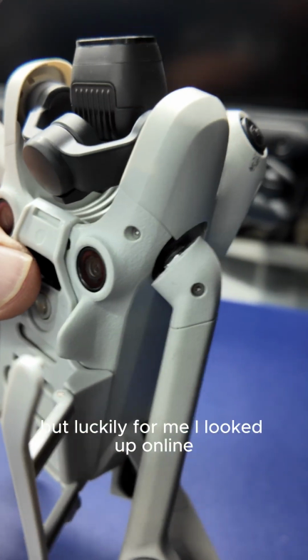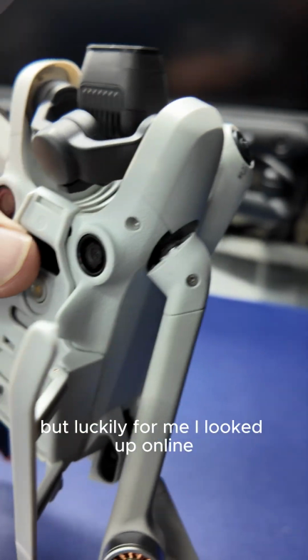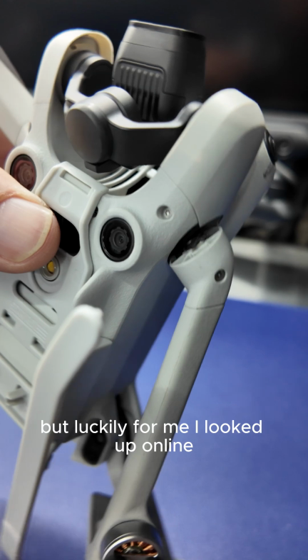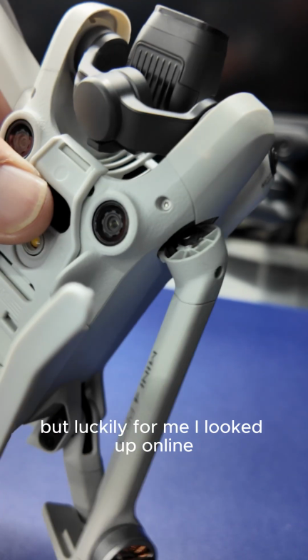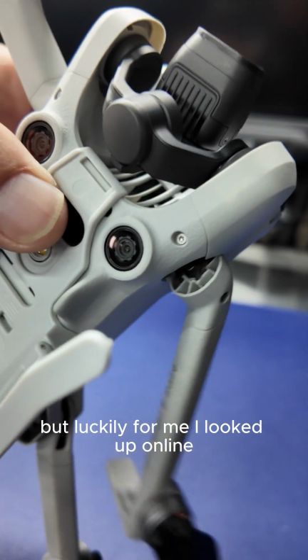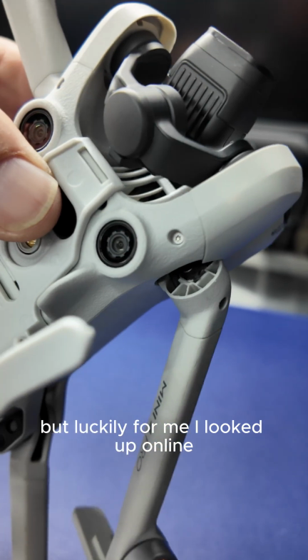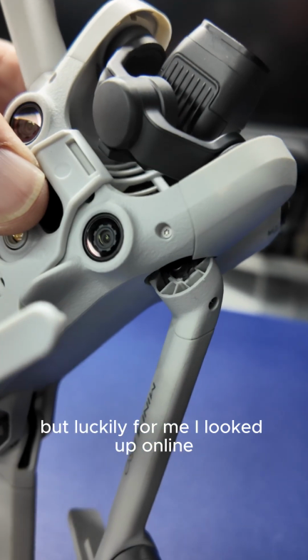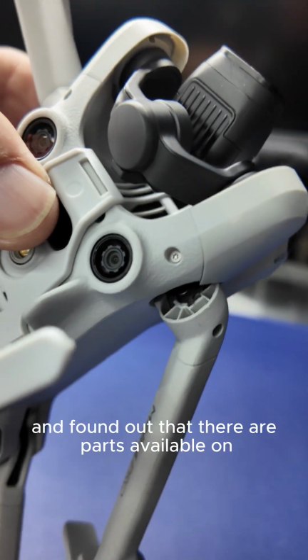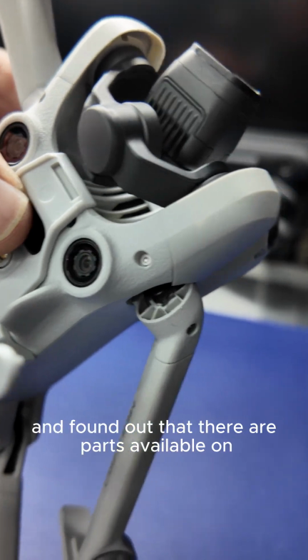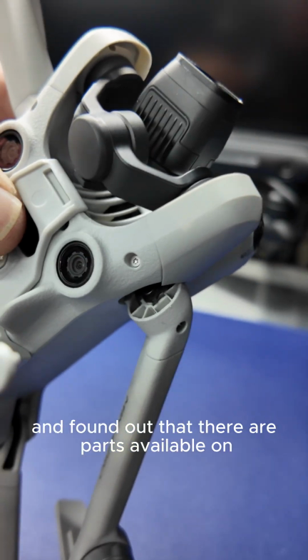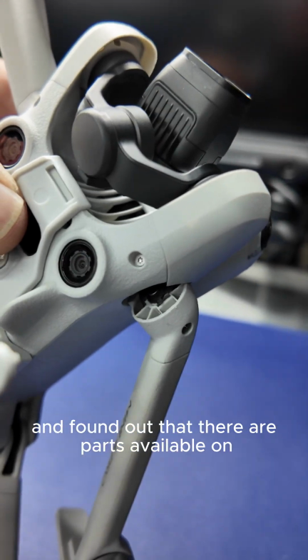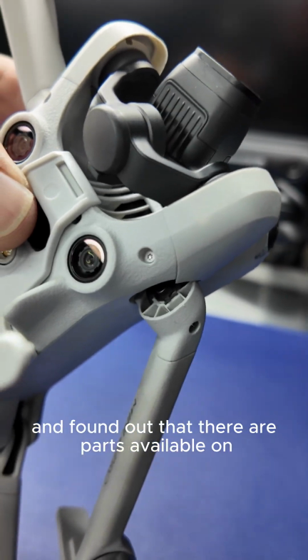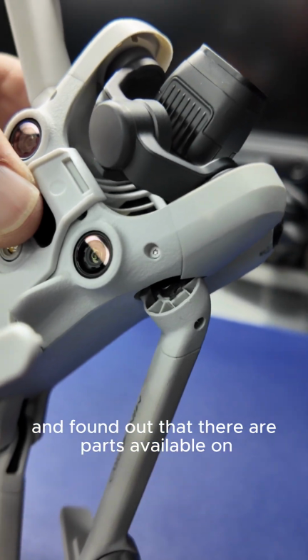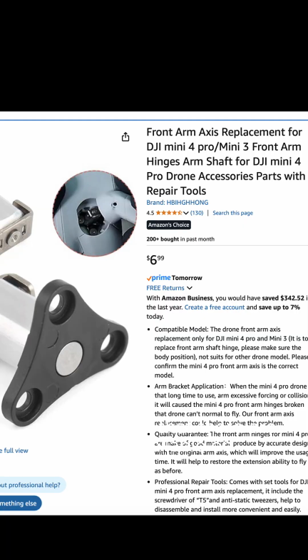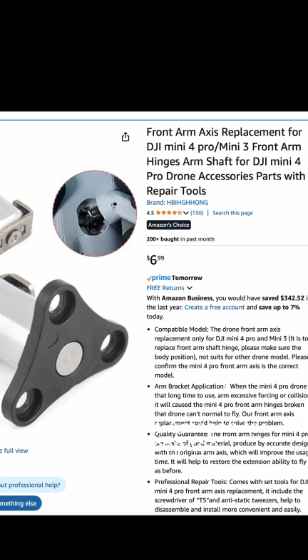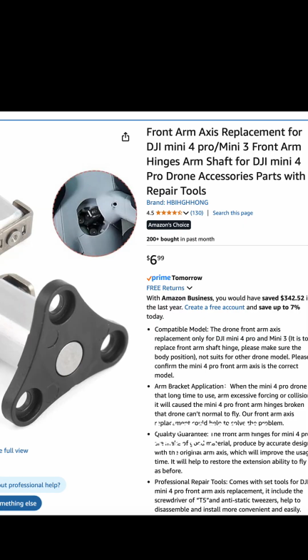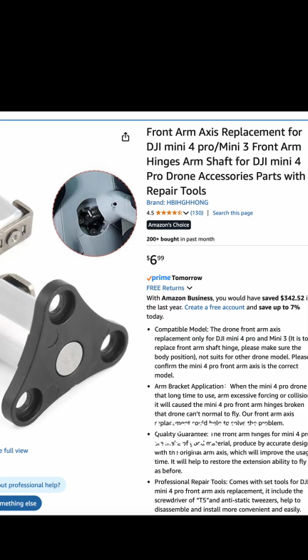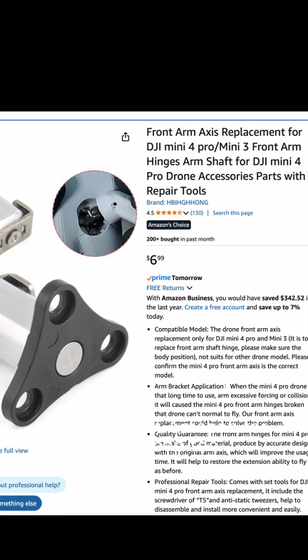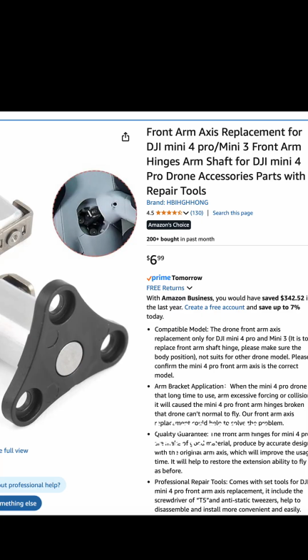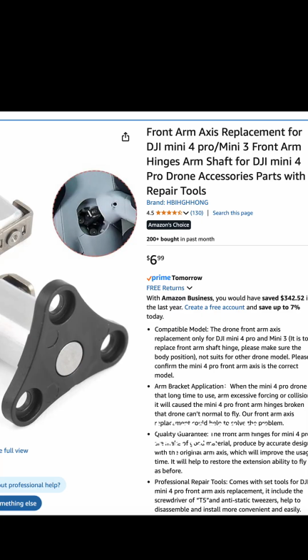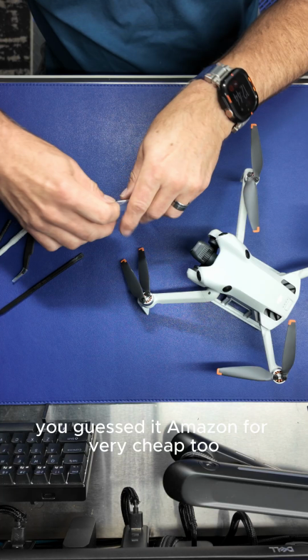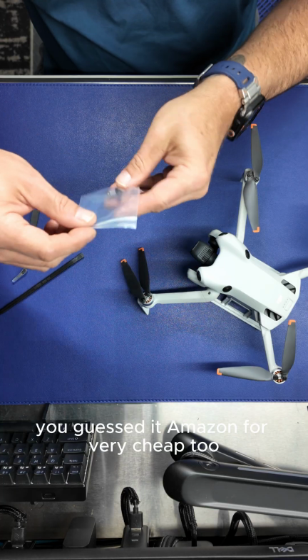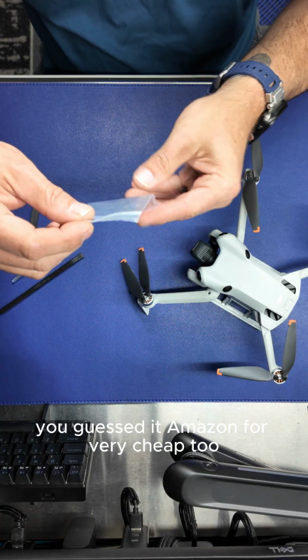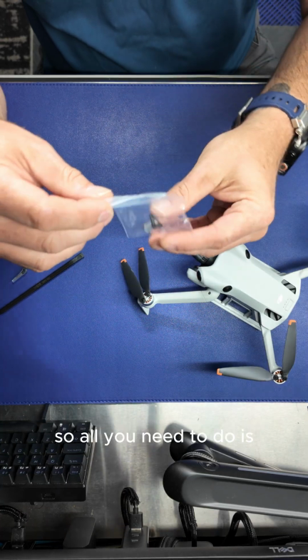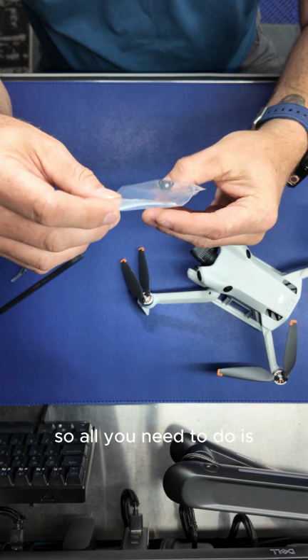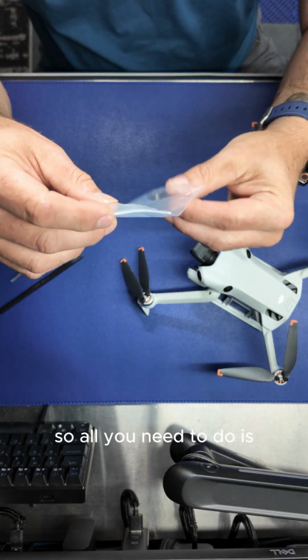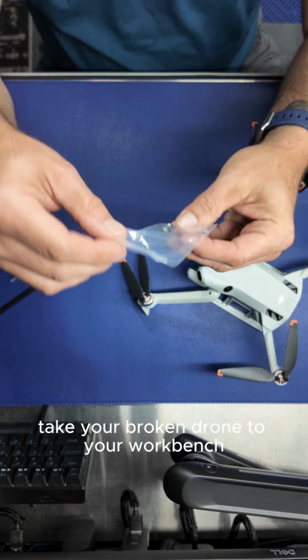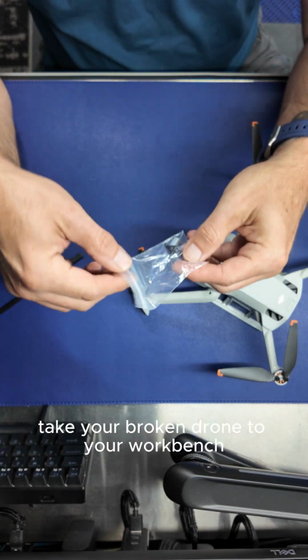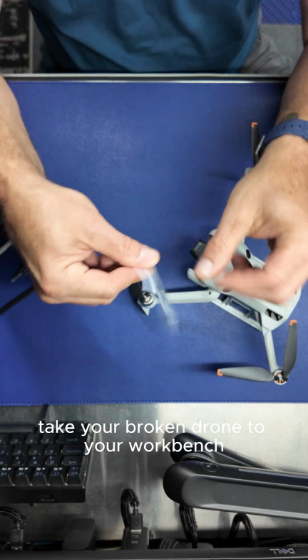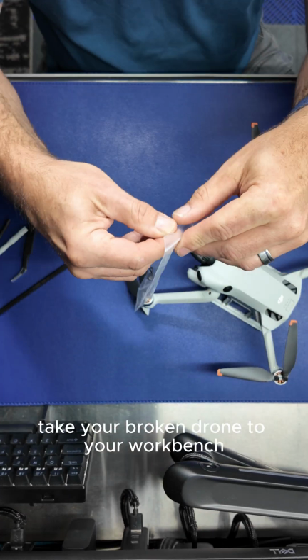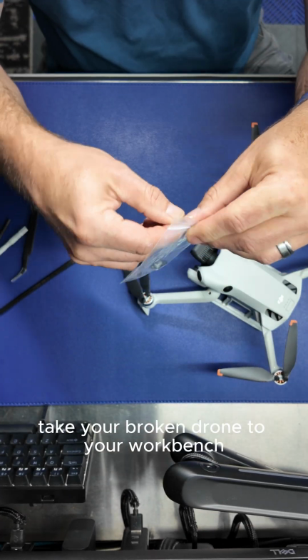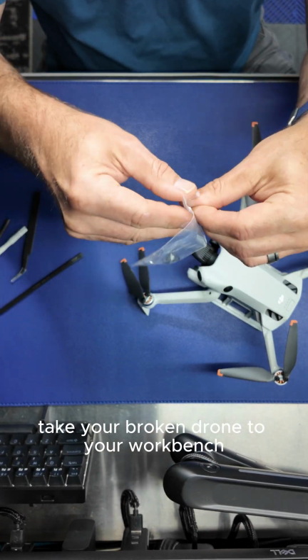But luckily for me, I looked up online and found out that there are parts available on Amazon for very cheap too. So all you need to do is take your broken drone to your workbench.